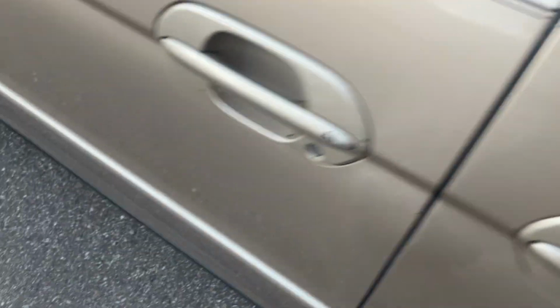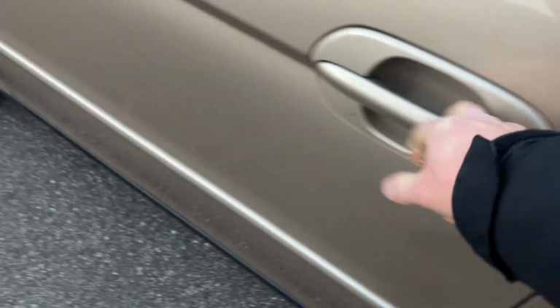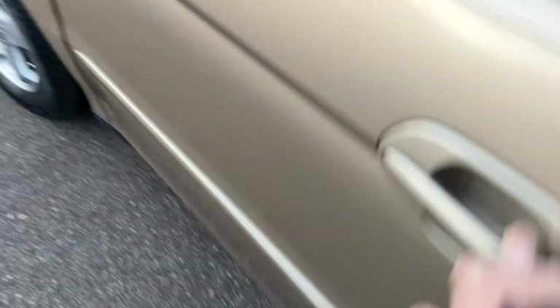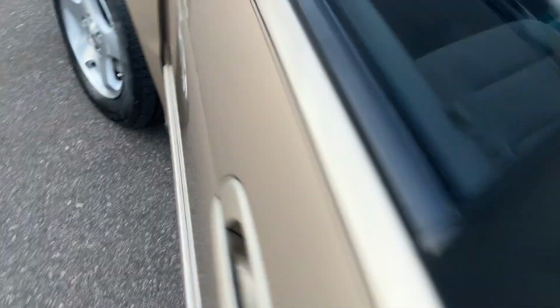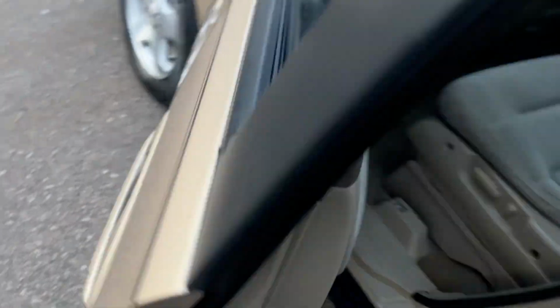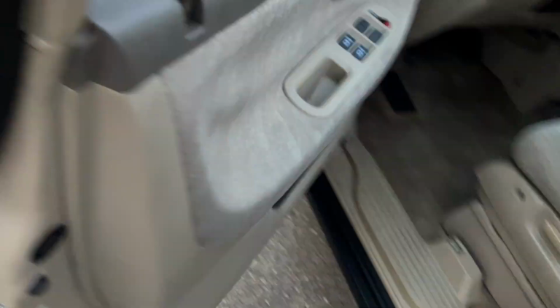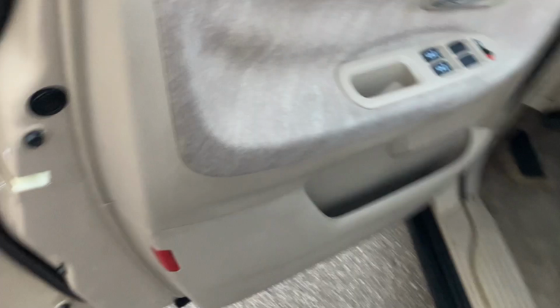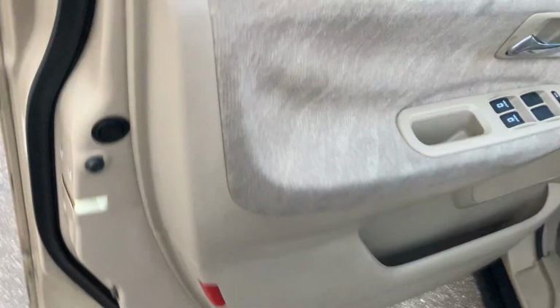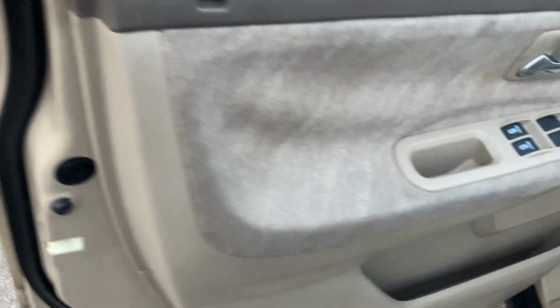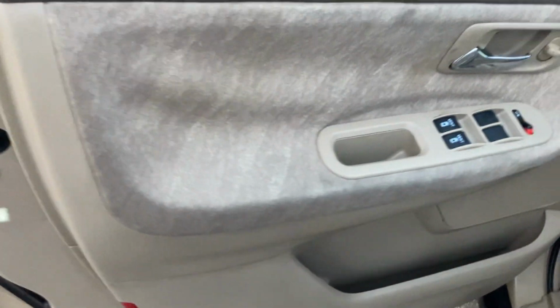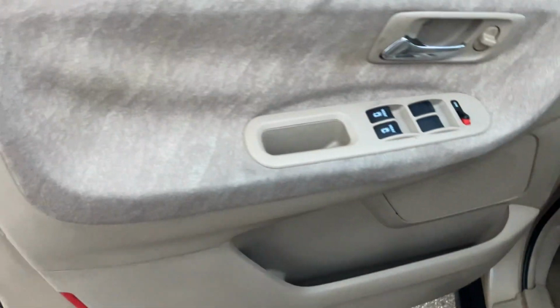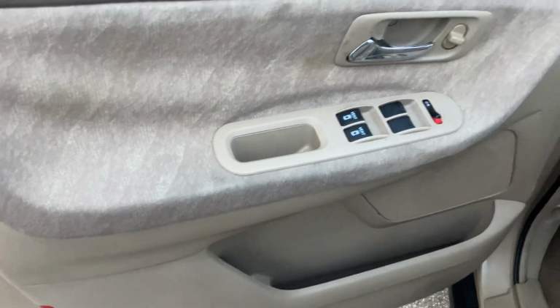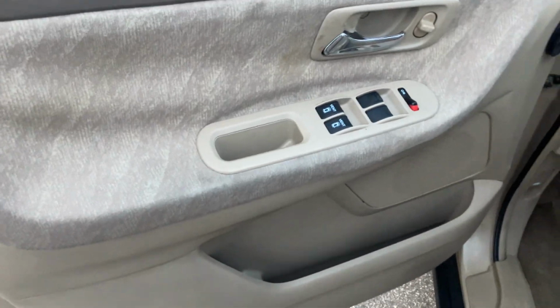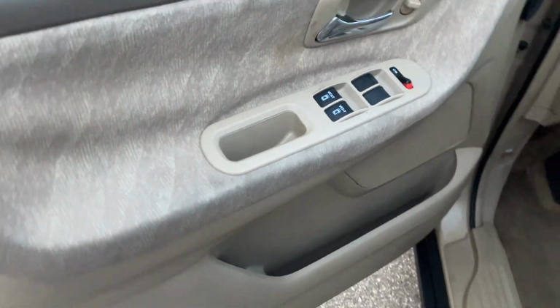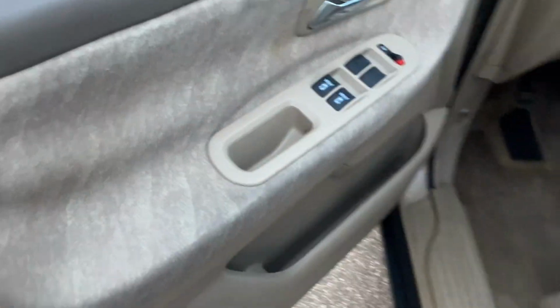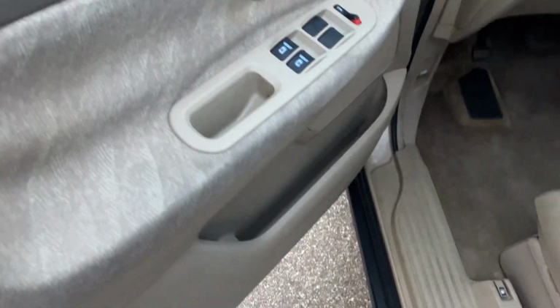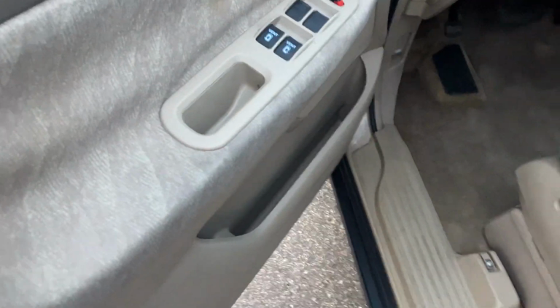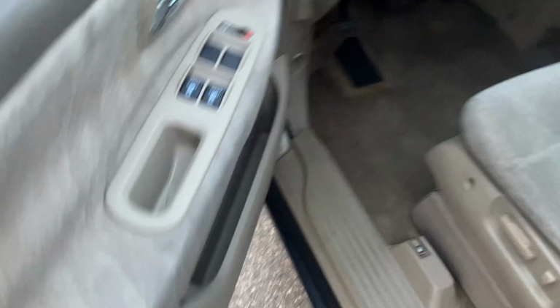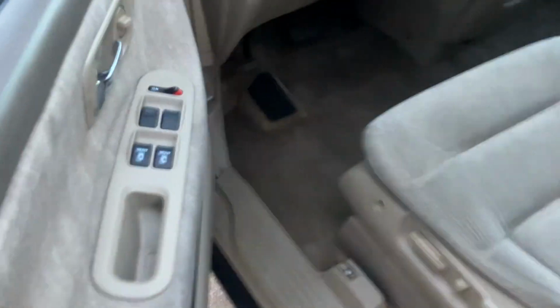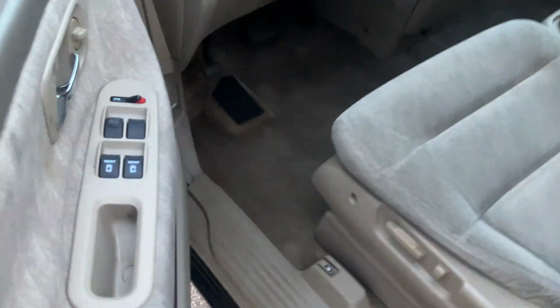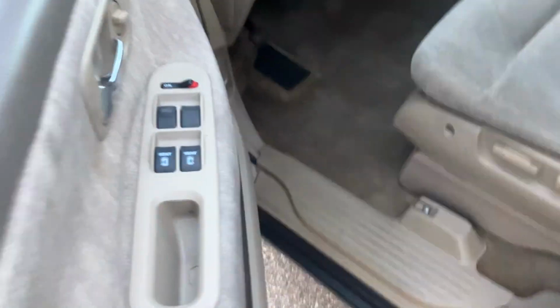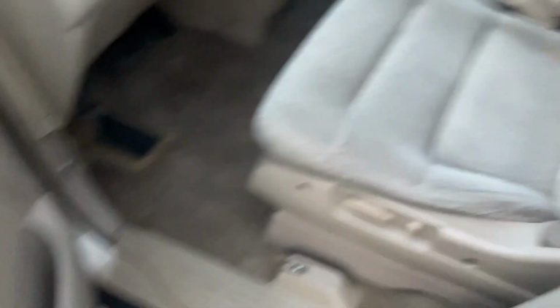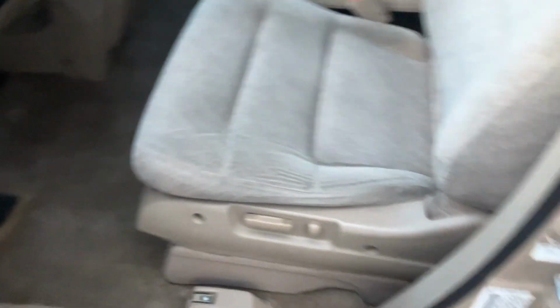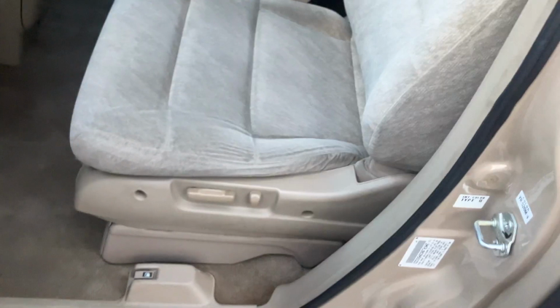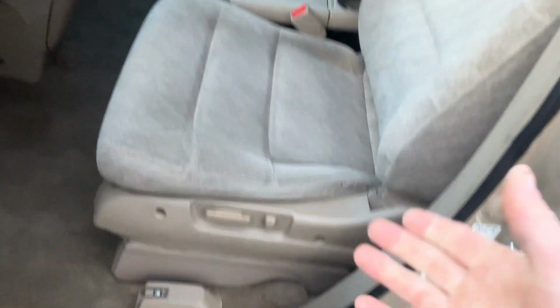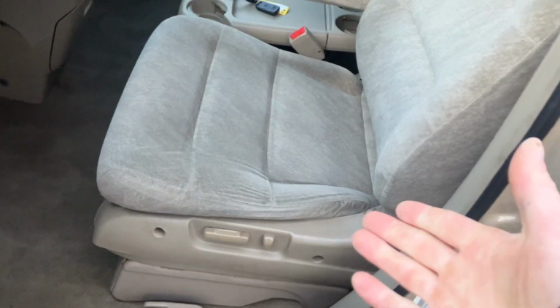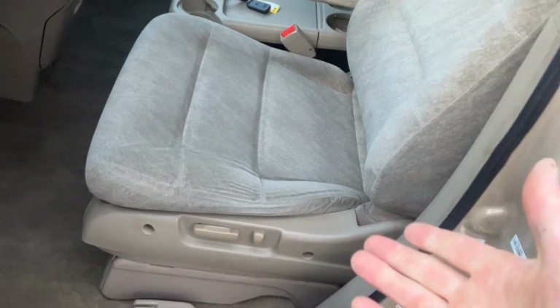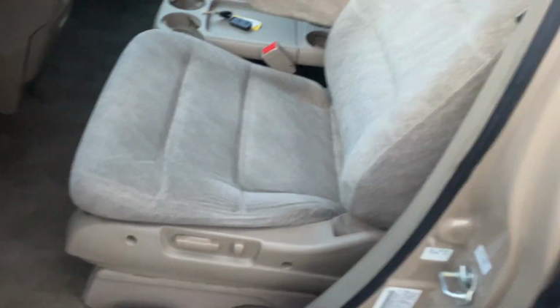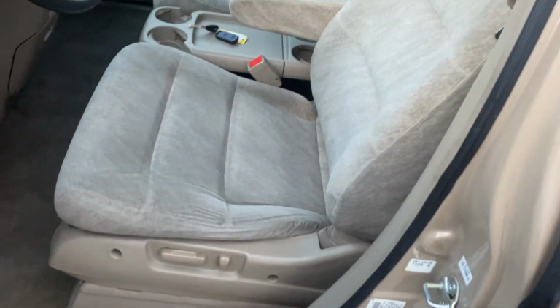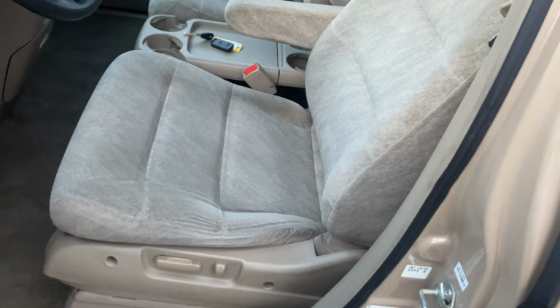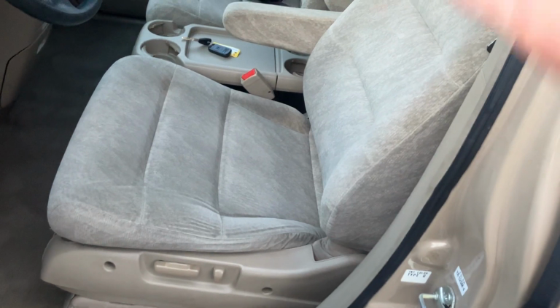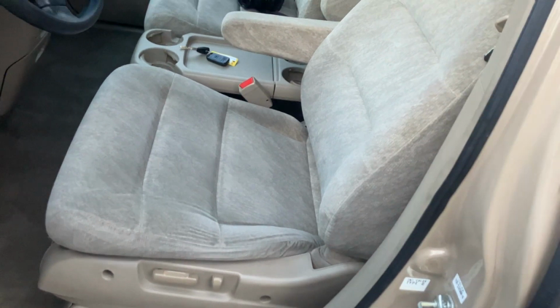The driver door panel is in nice shape. It has power windows, power locks, keyless entry, power mirrors, power driver seat, and manual passenger seat.